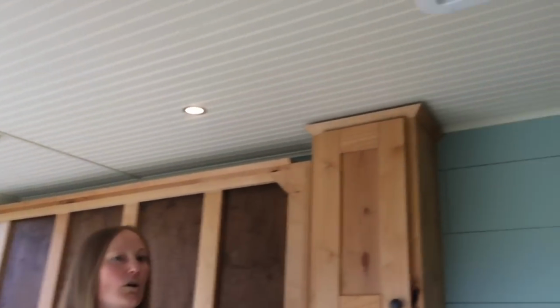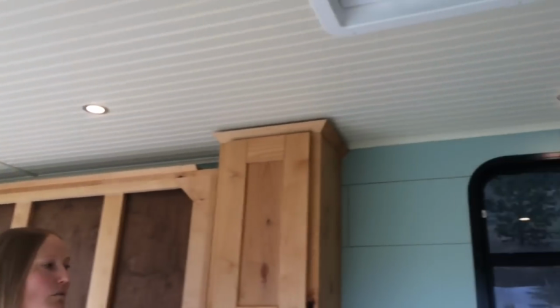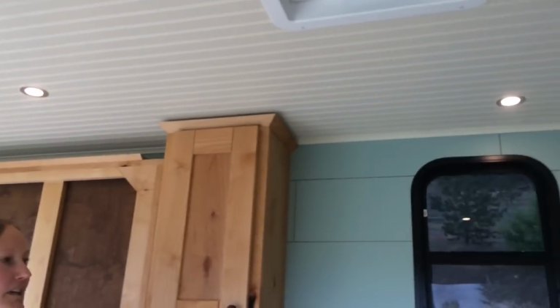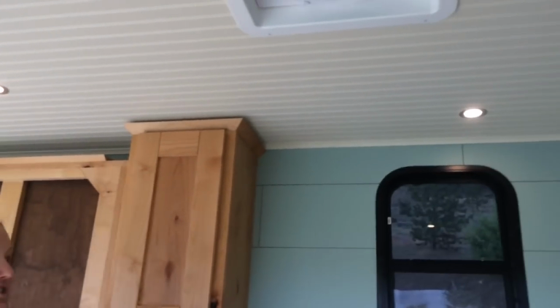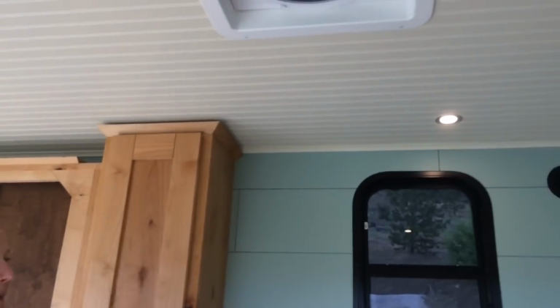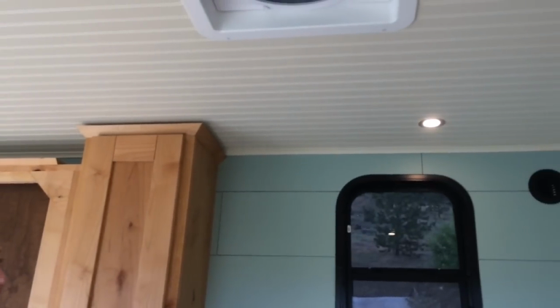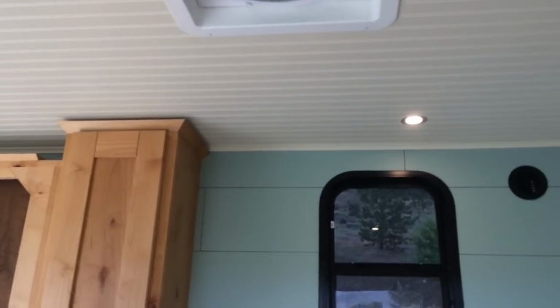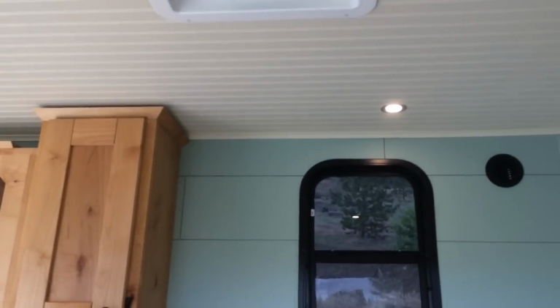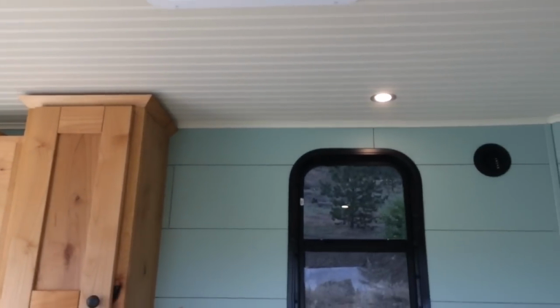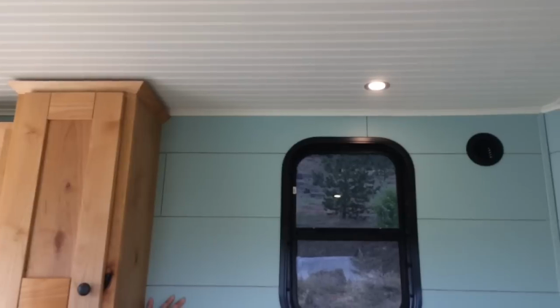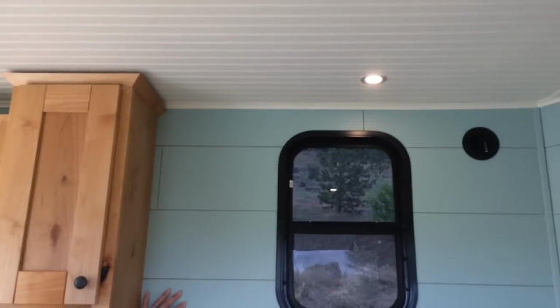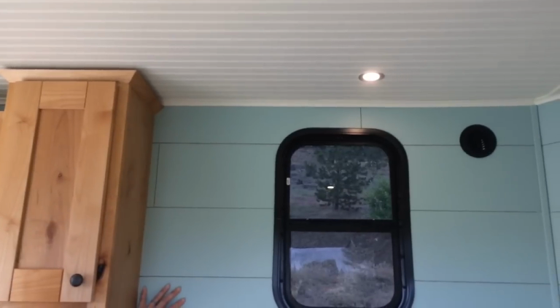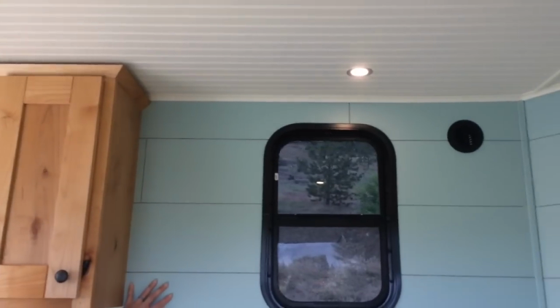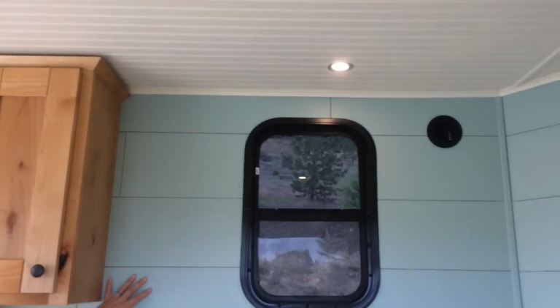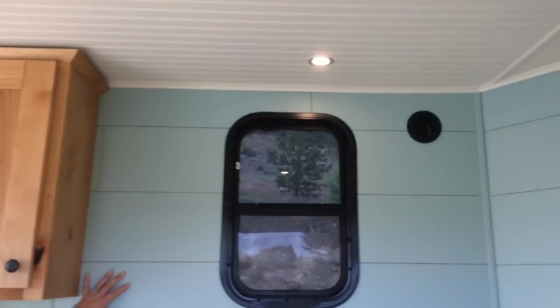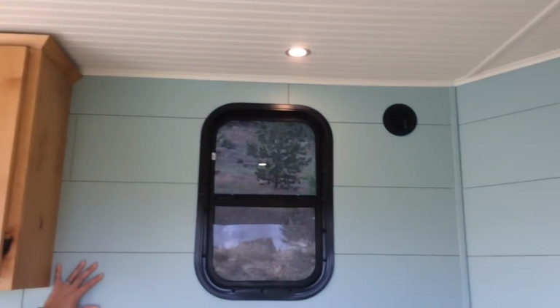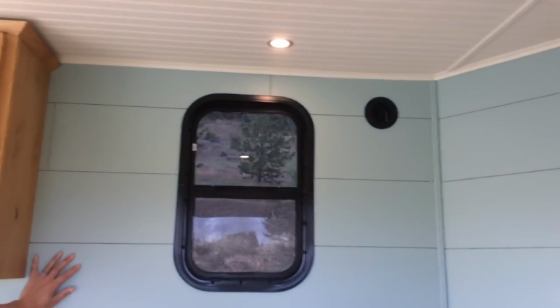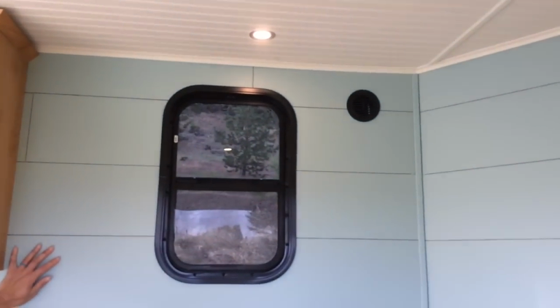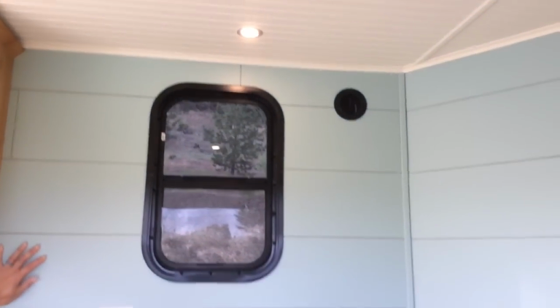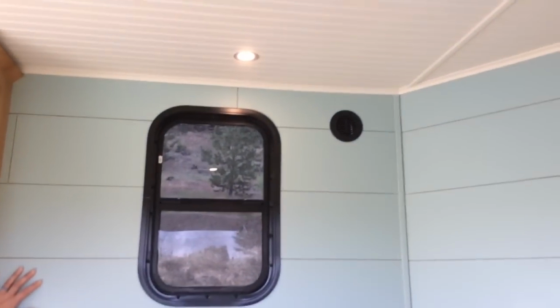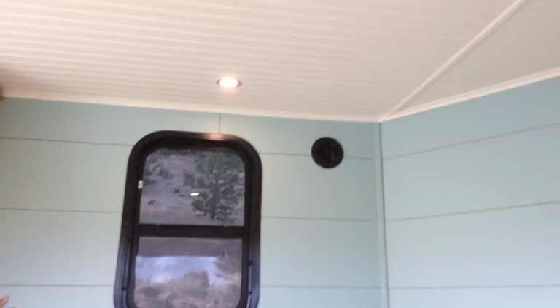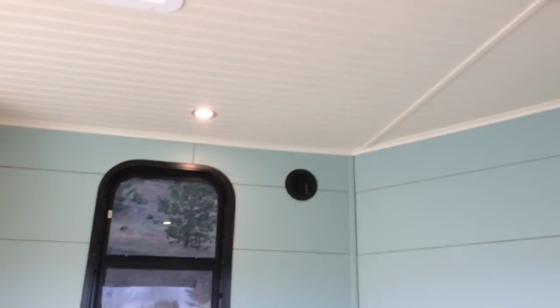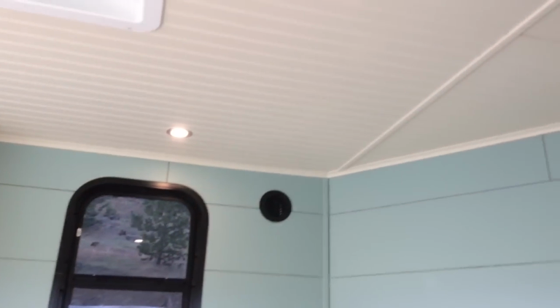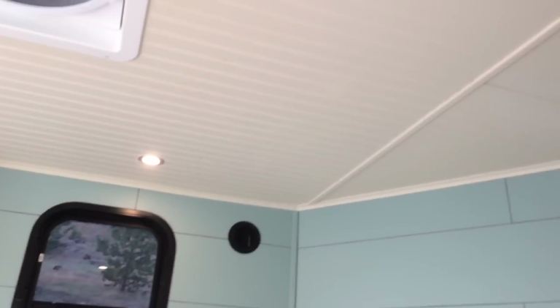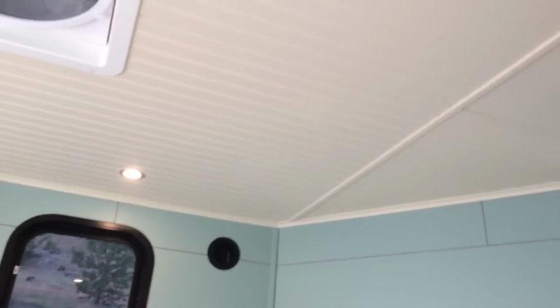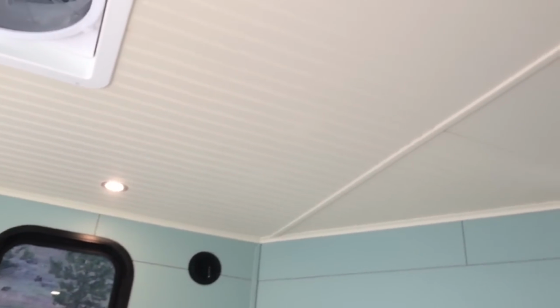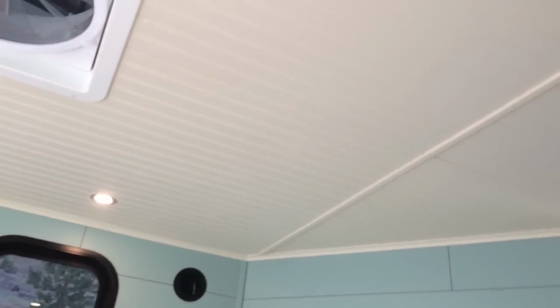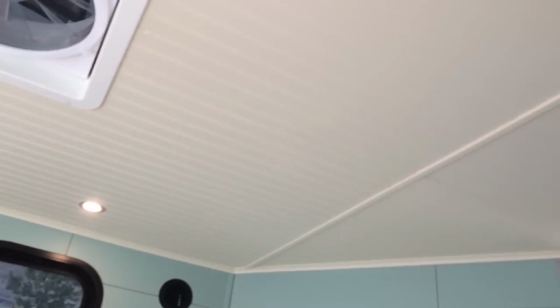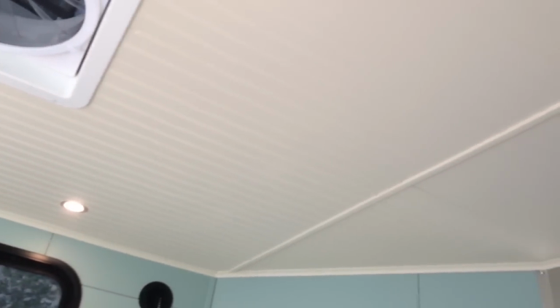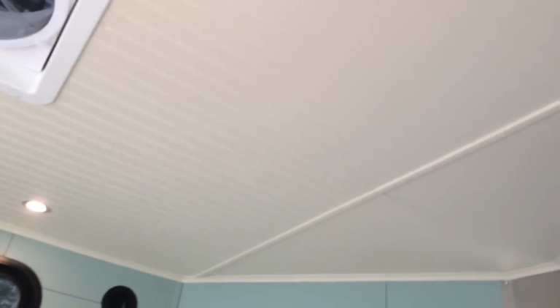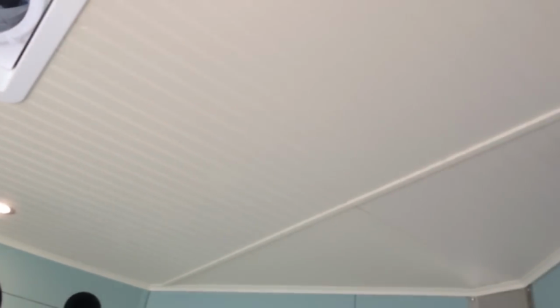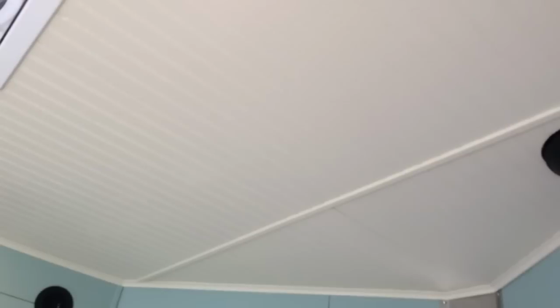We did shiplap sides with insulation in the walls and in the ceiling. We did beadboard ceilings.